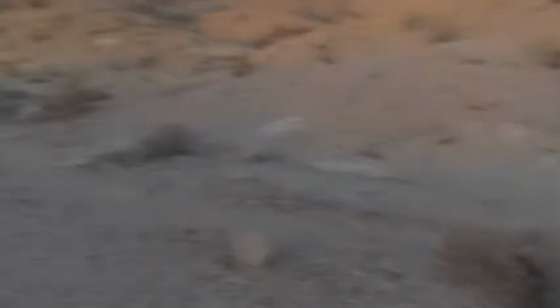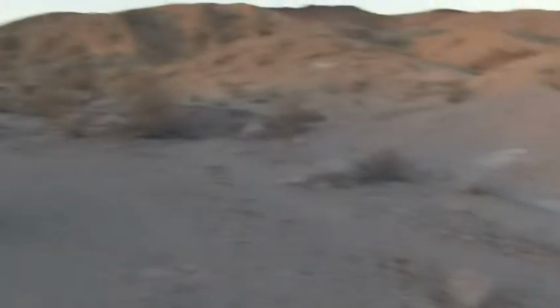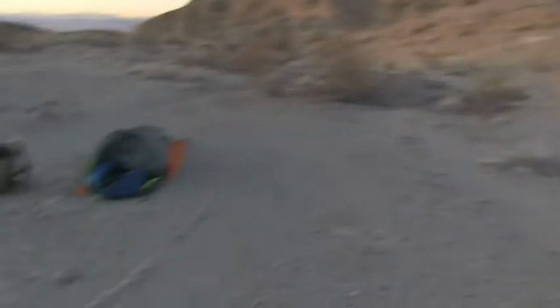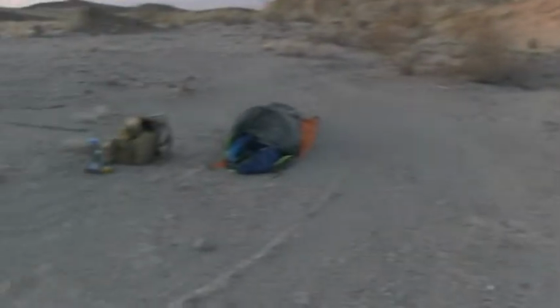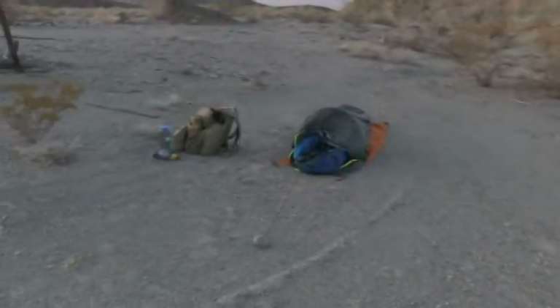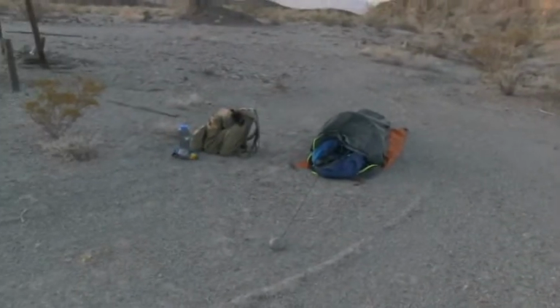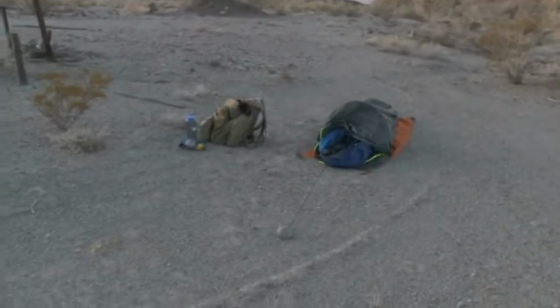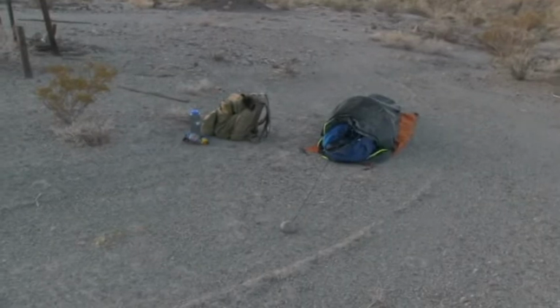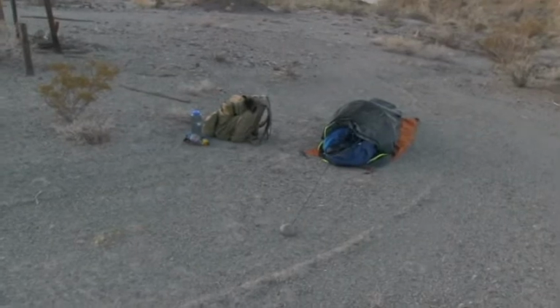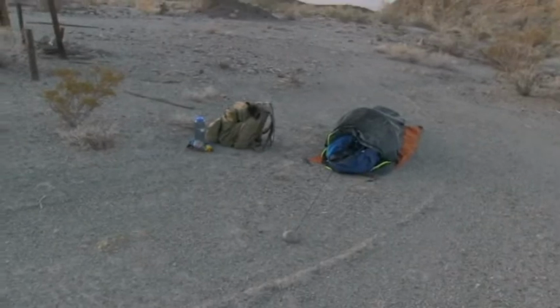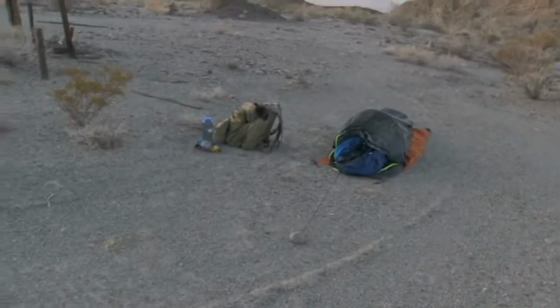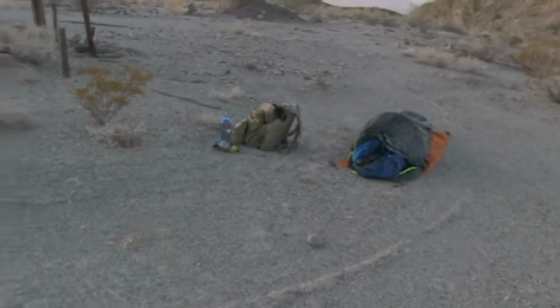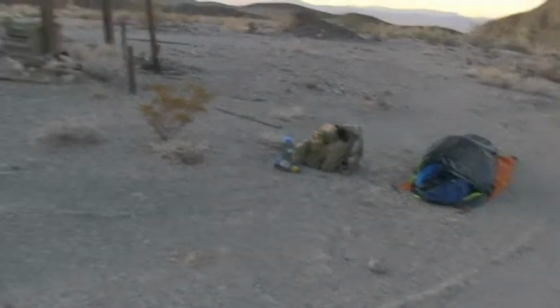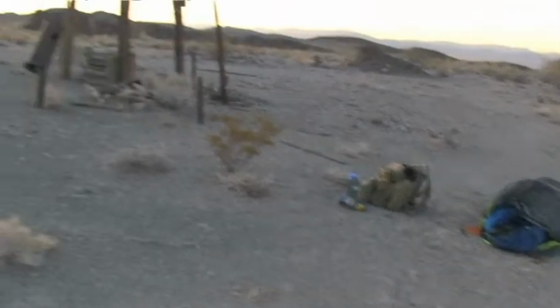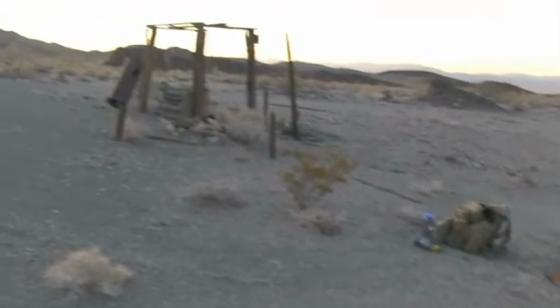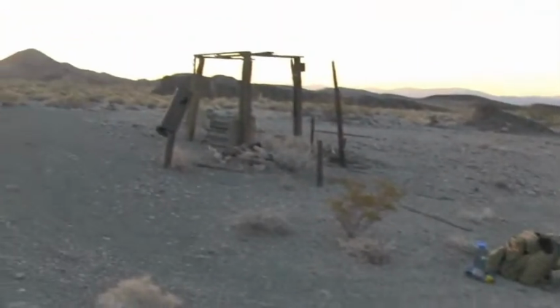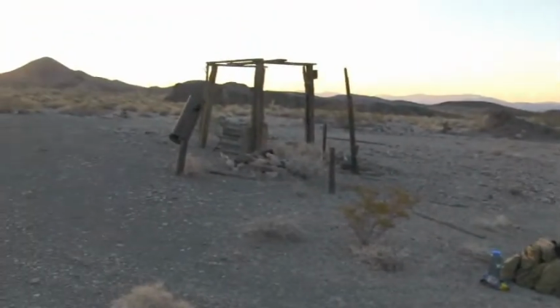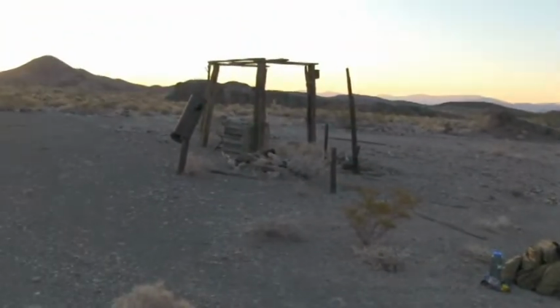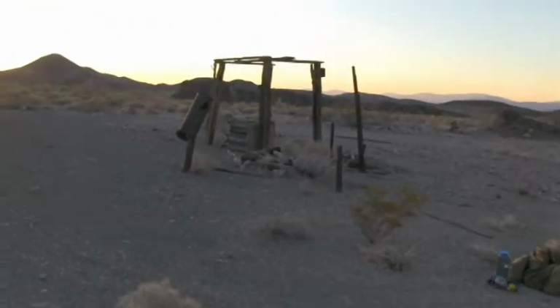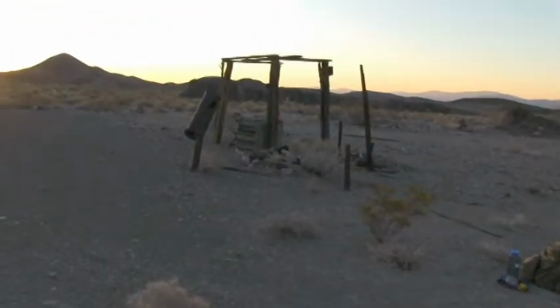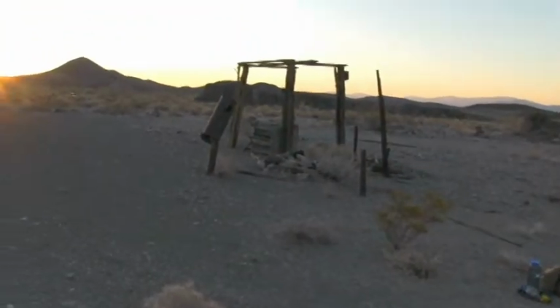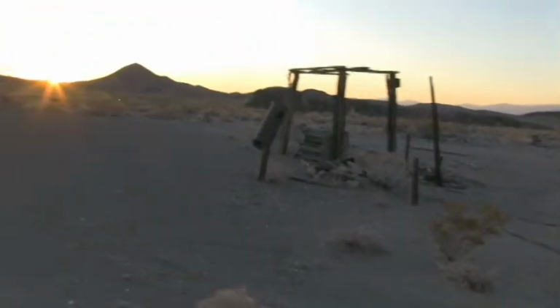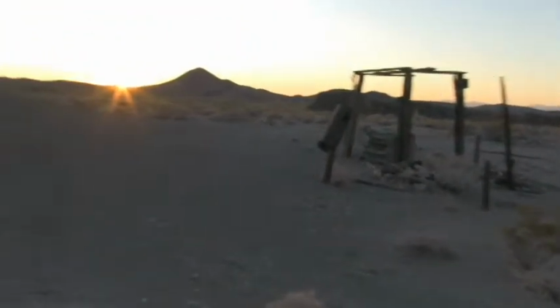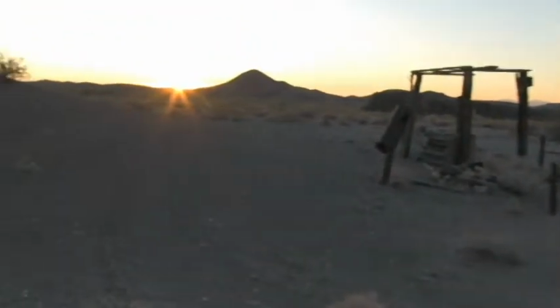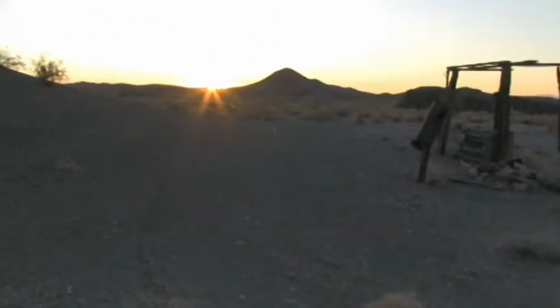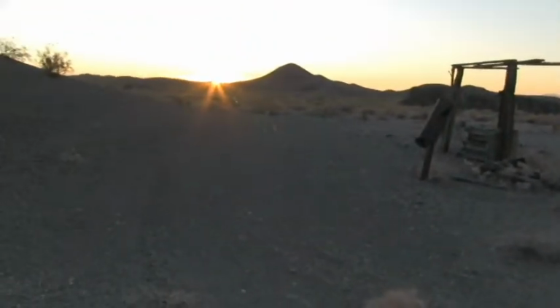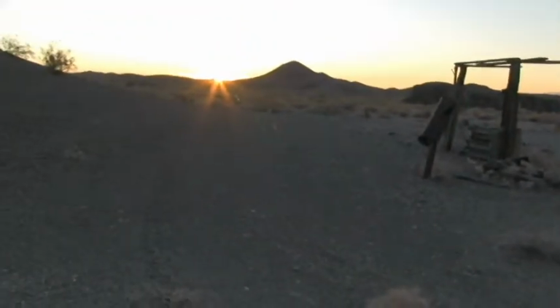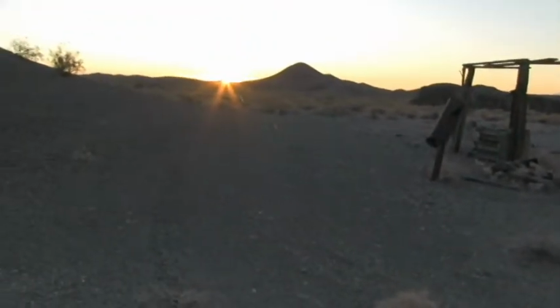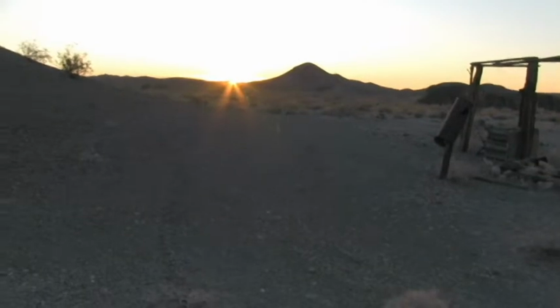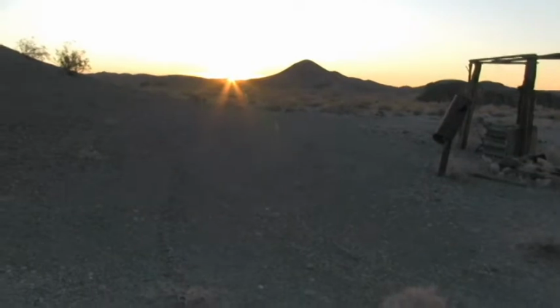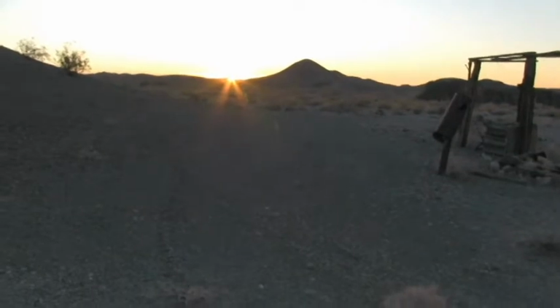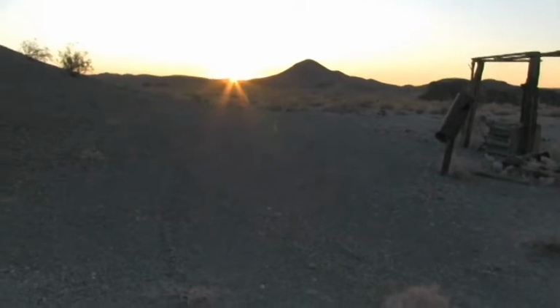Here's my little camp from last night, here at Campo No. 1 in the desert, Black Mountain.